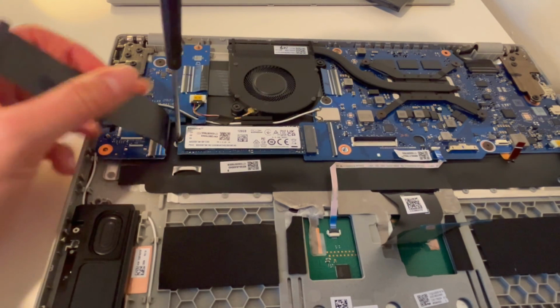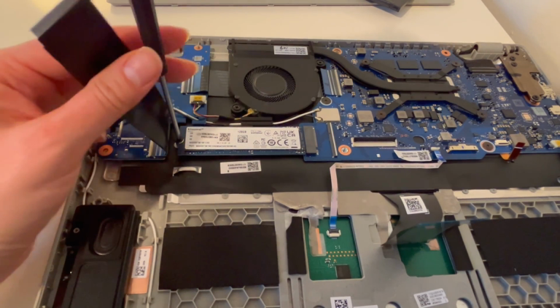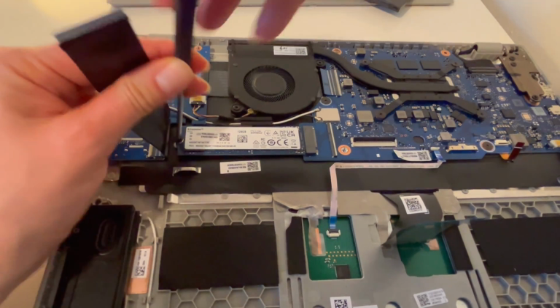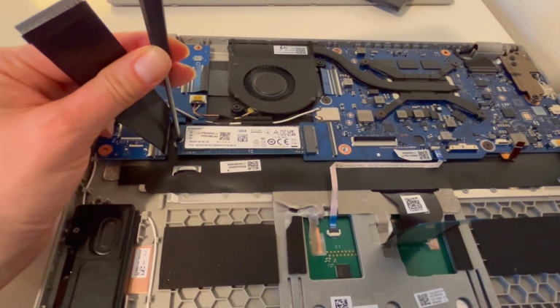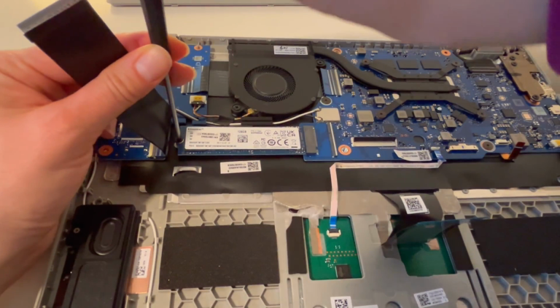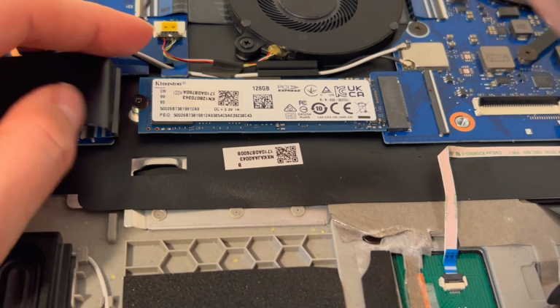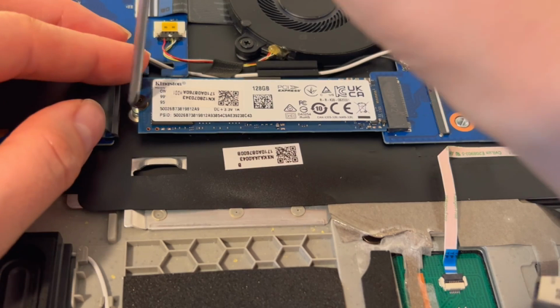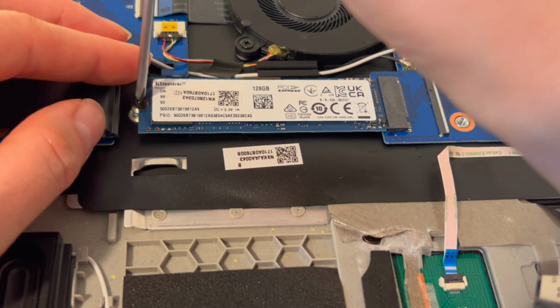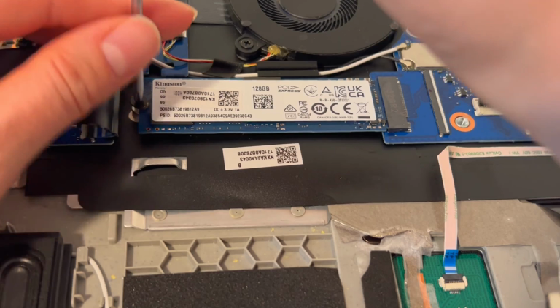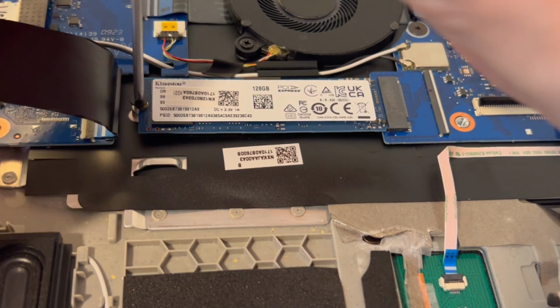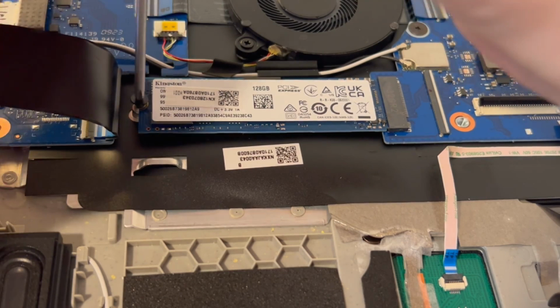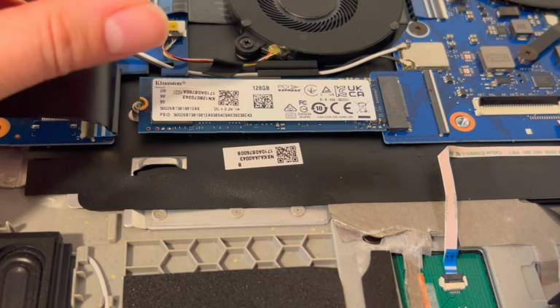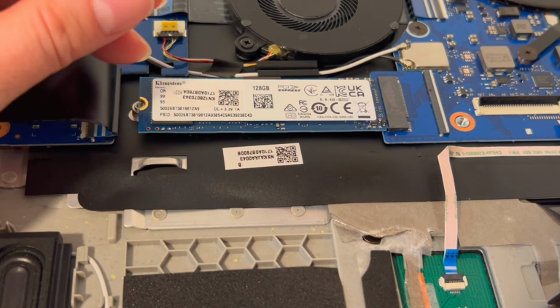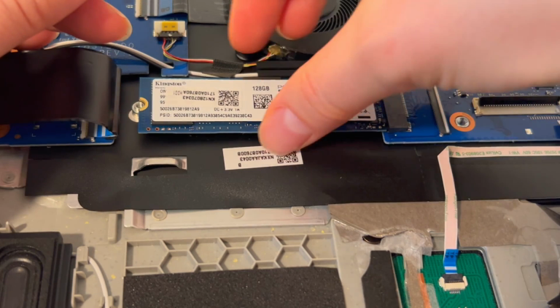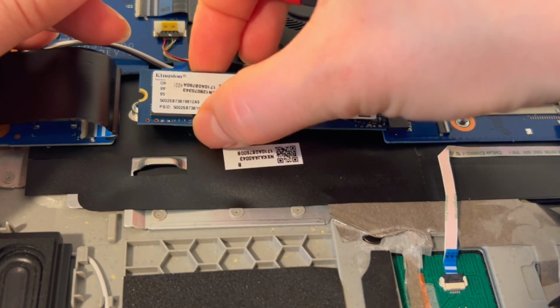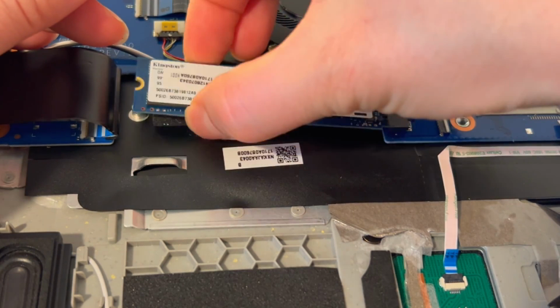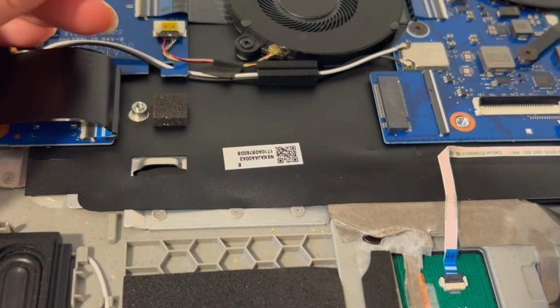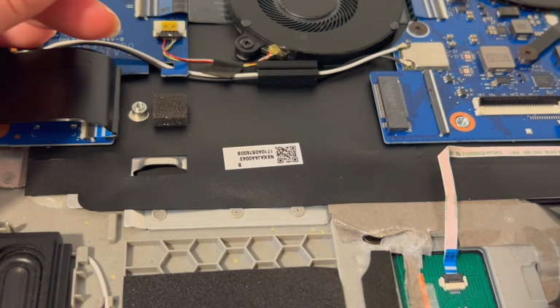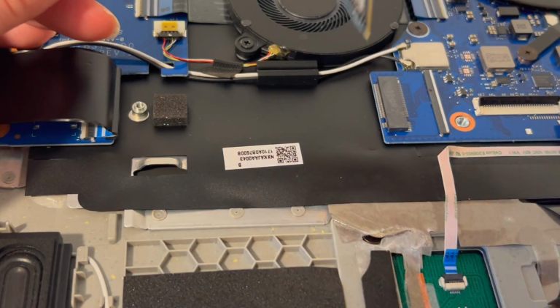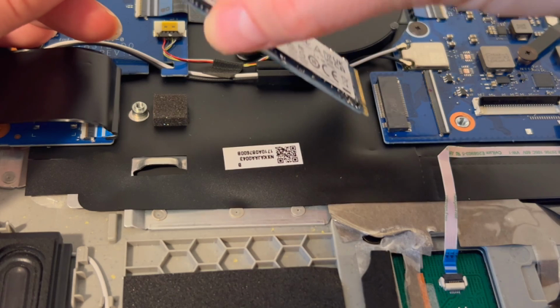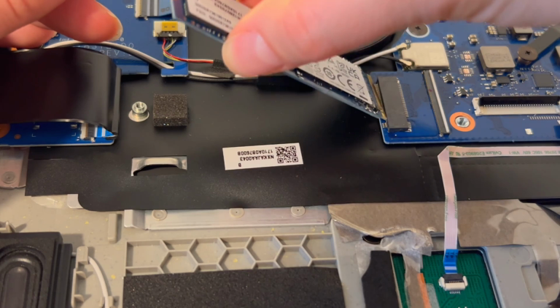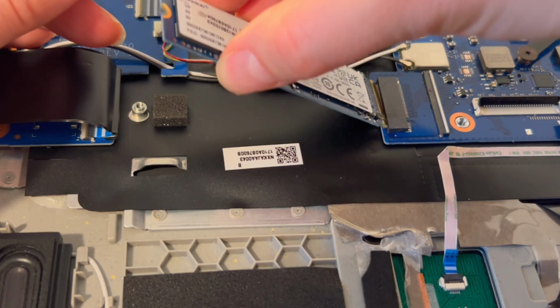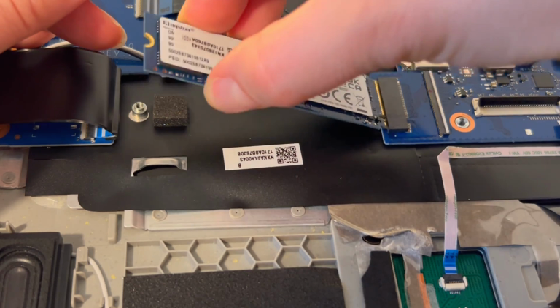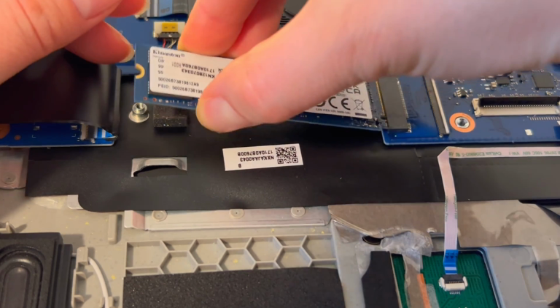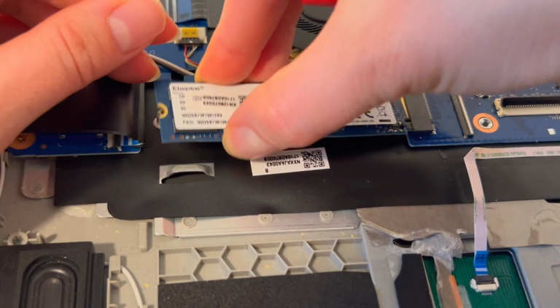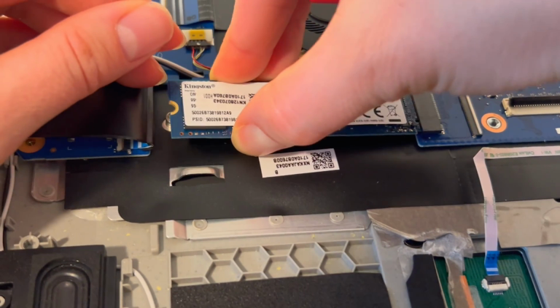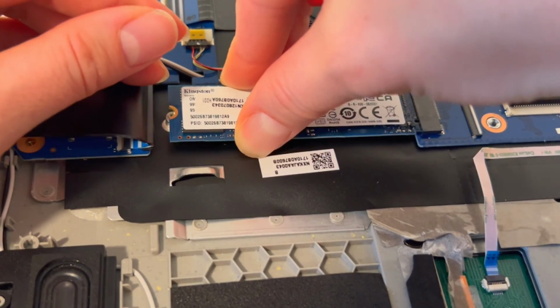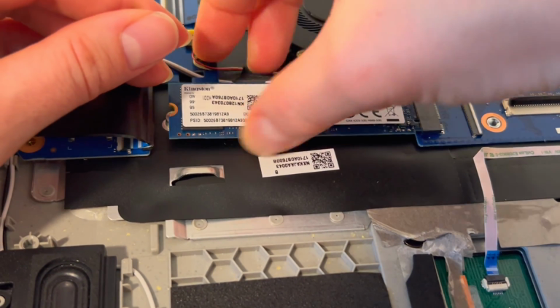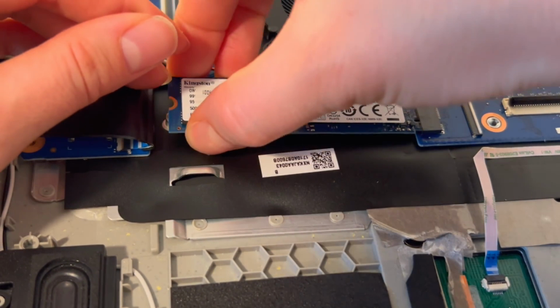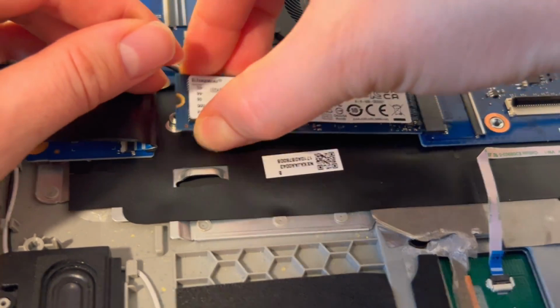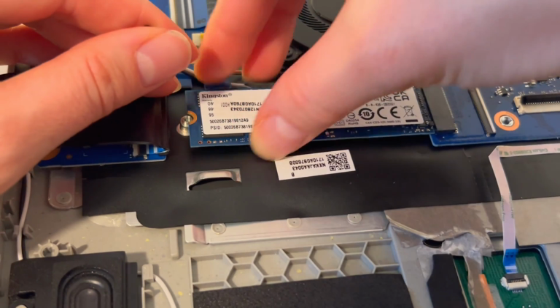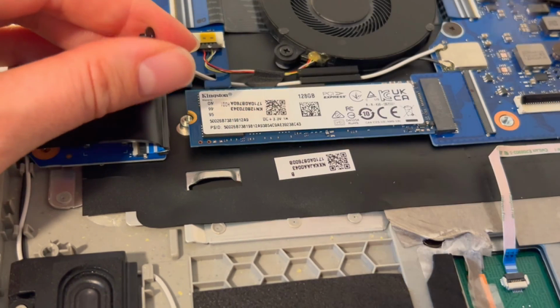There is the solid state drive, as you can see. I'm going to use the screwdriver to detach it, but first I'll zoom in and give you a better shot. Keep in mind you can only replace the solid state drive if it looks like this — as a separate, discrete unit. I'll remove the screw and then the drive gets gently set back in.